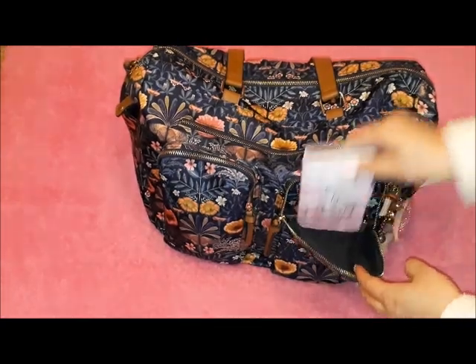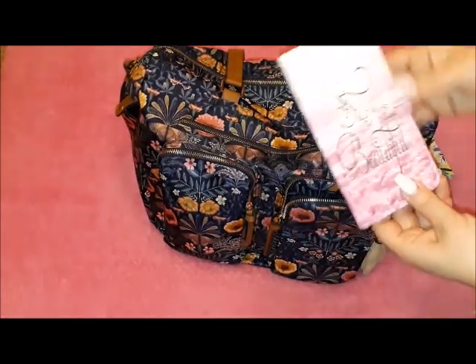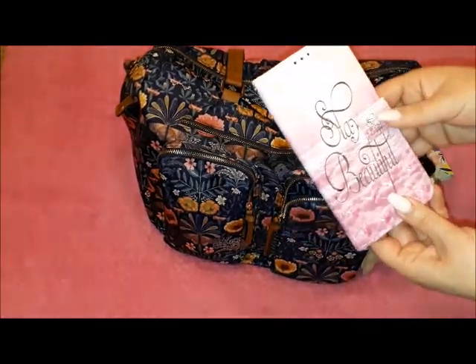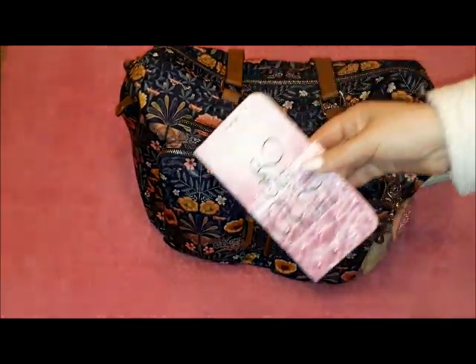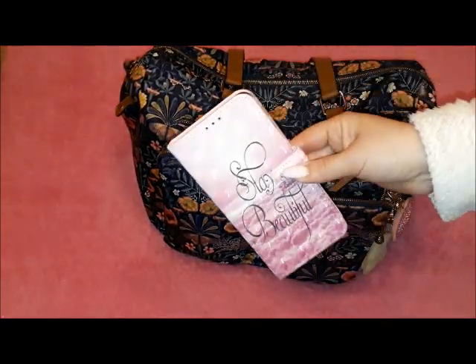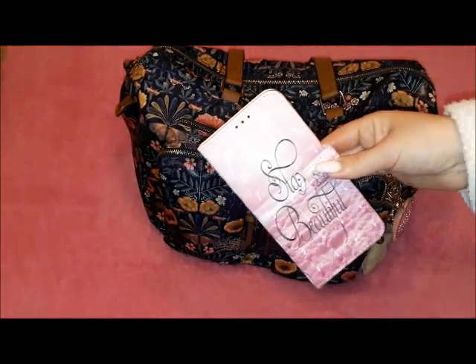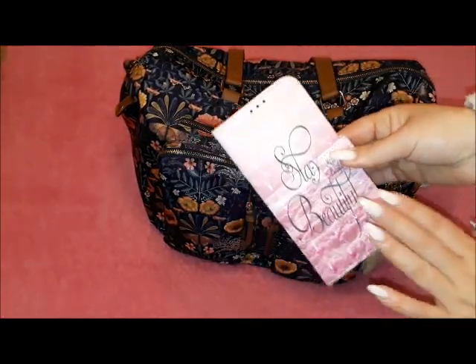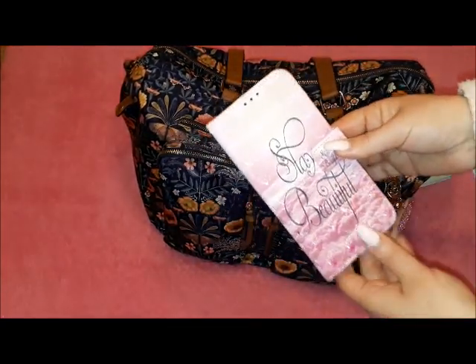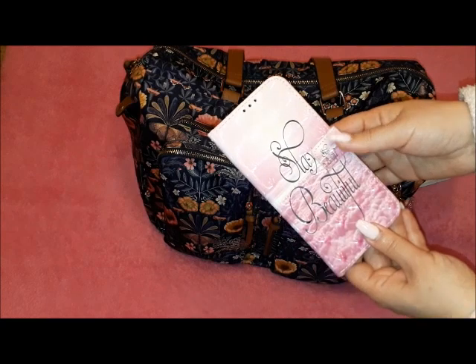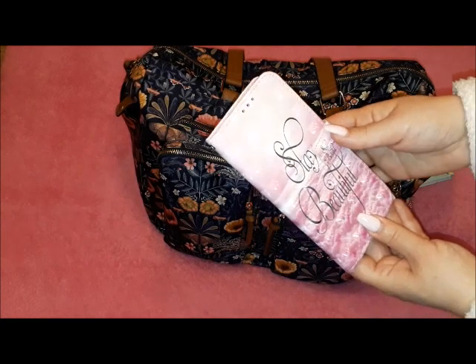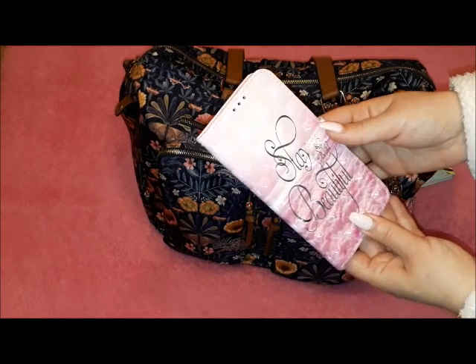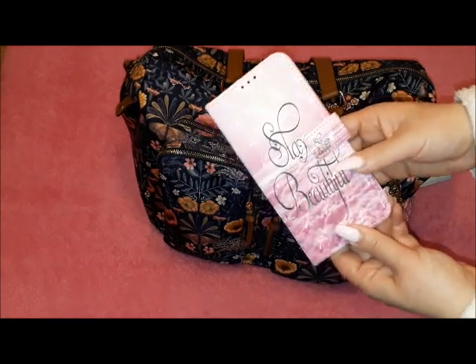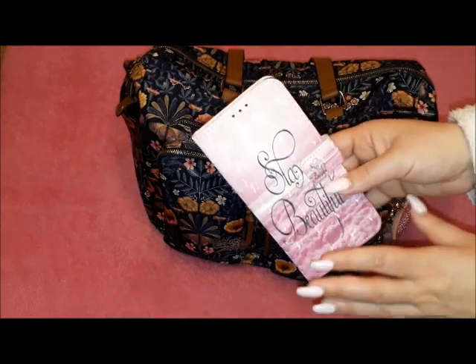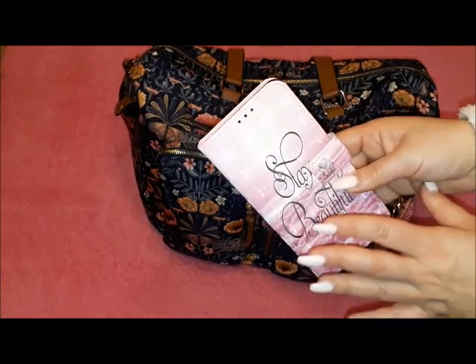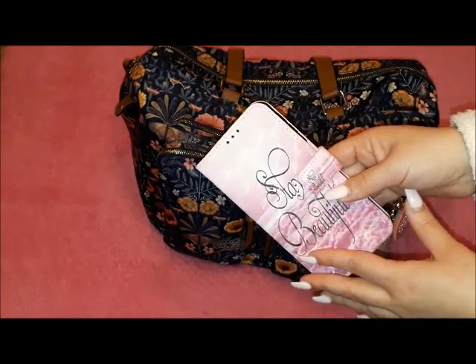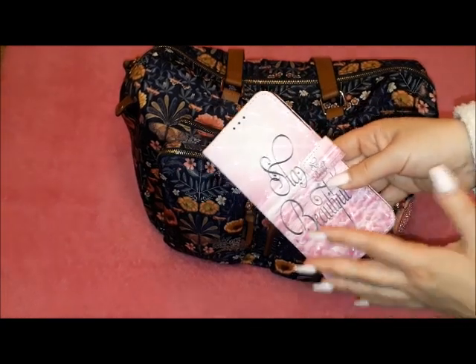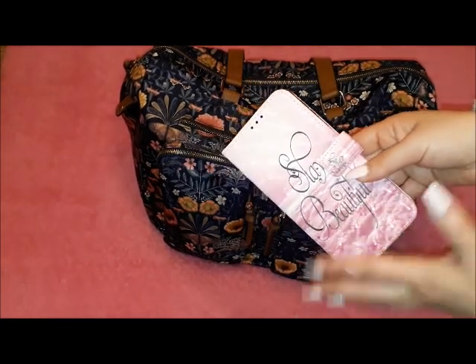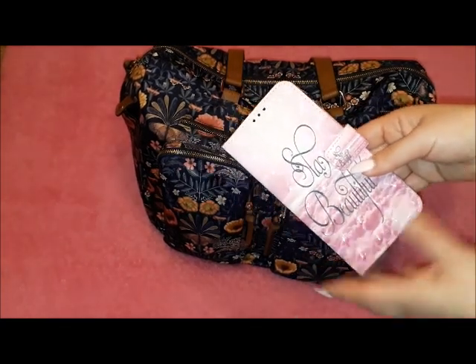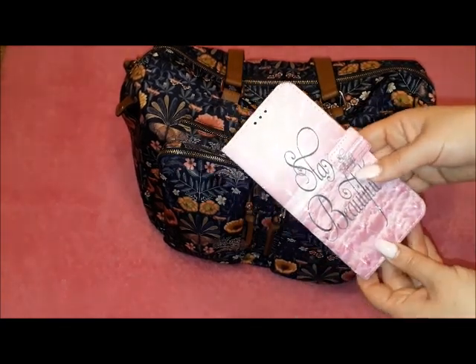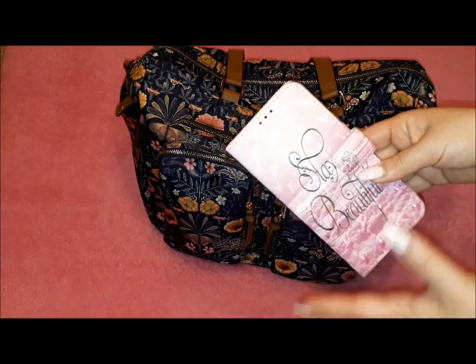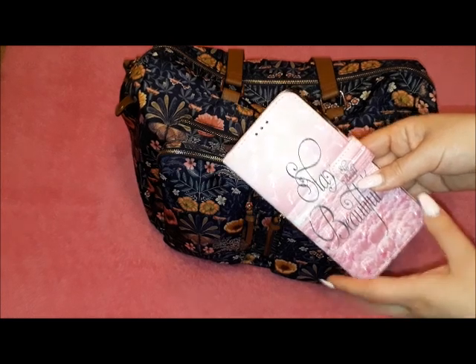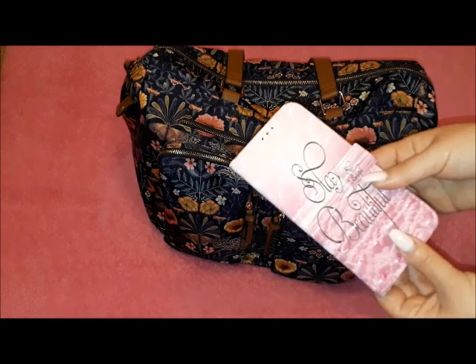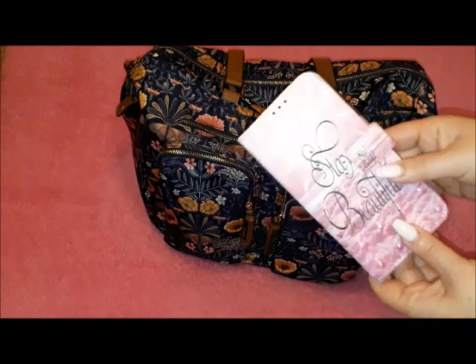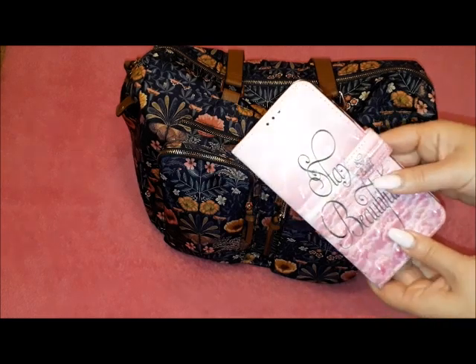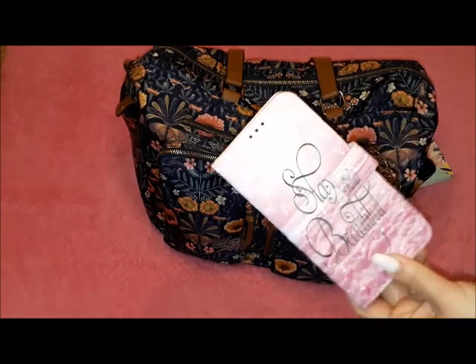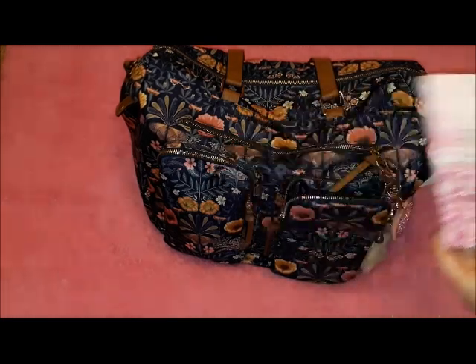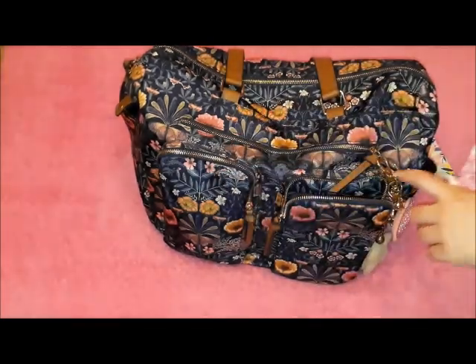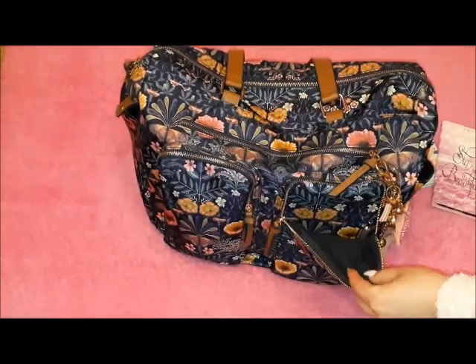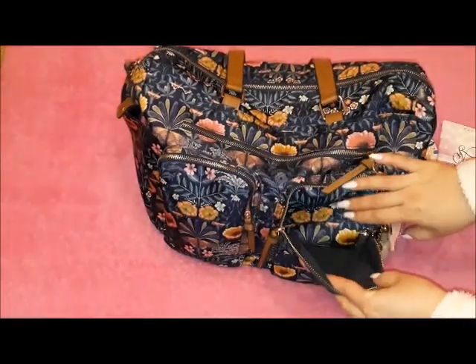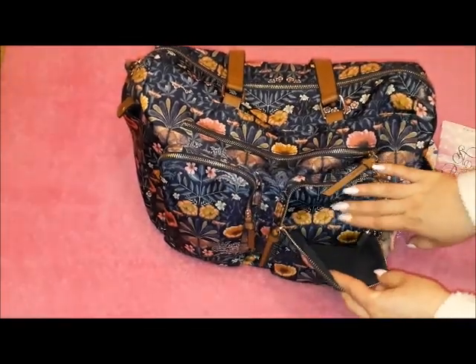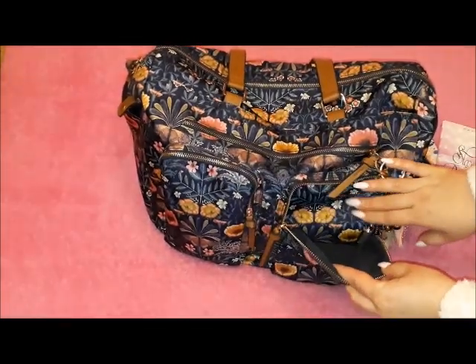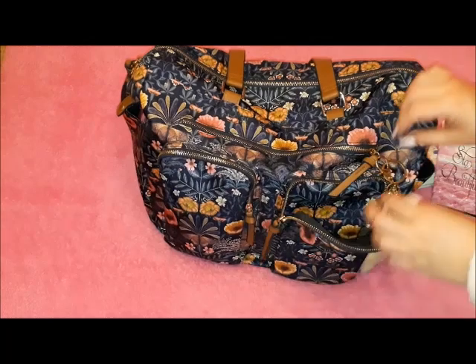In this other compartment I have my phone, with a cover that says 'Stay Beautiful.' I use my phone all the time, every day, so I need it to be easily accessible. And I have nothing else in this front compartment.